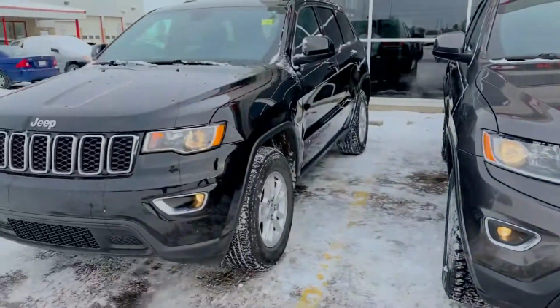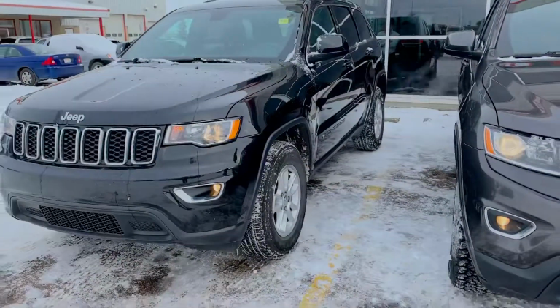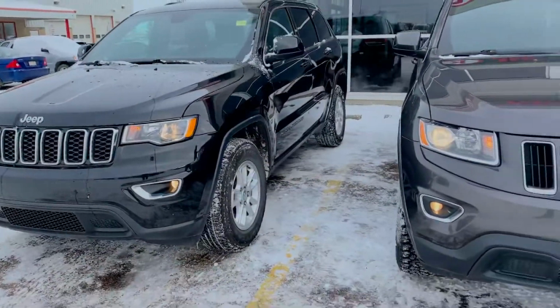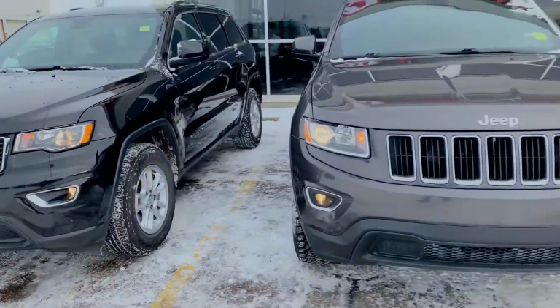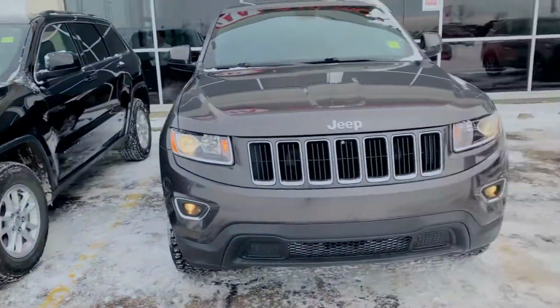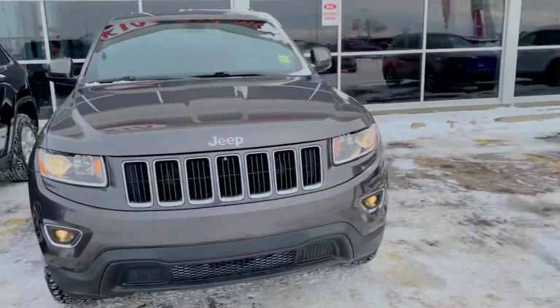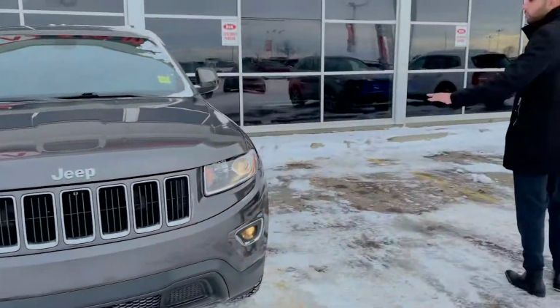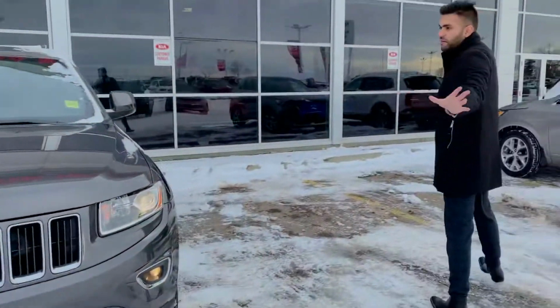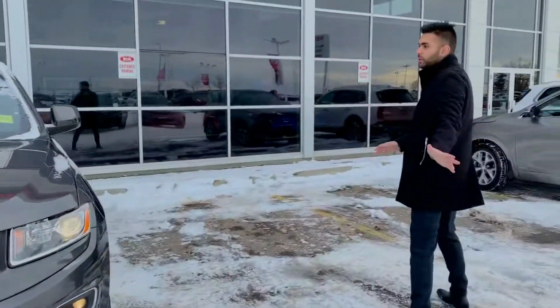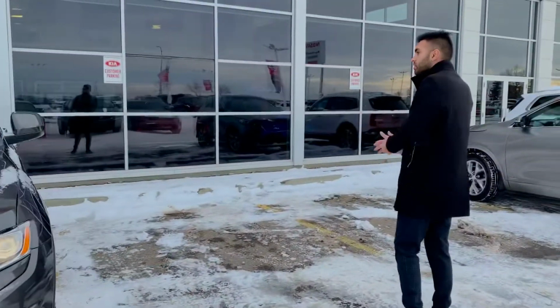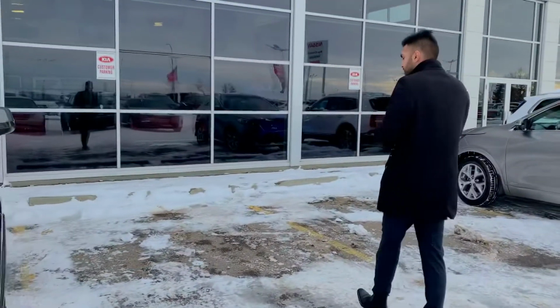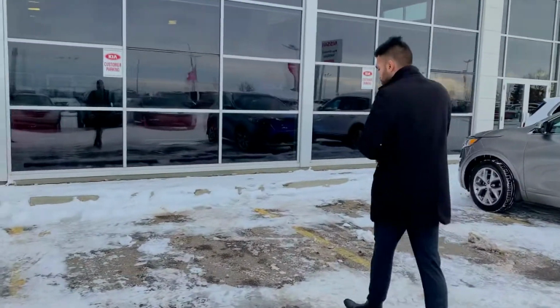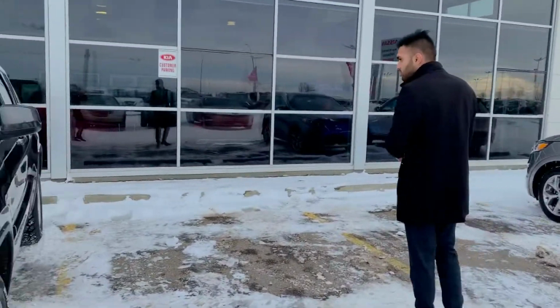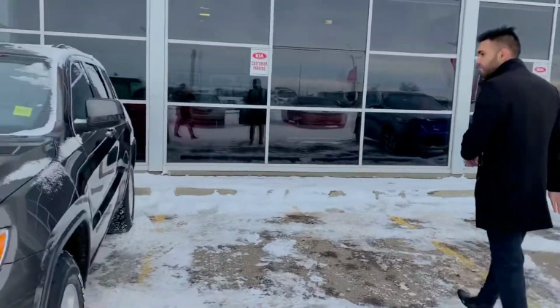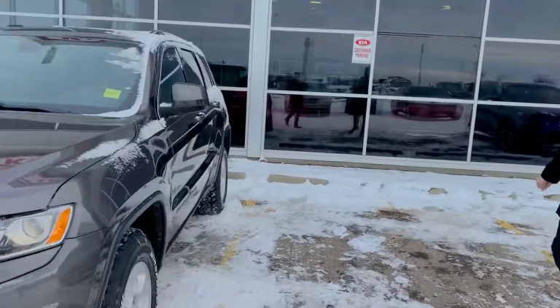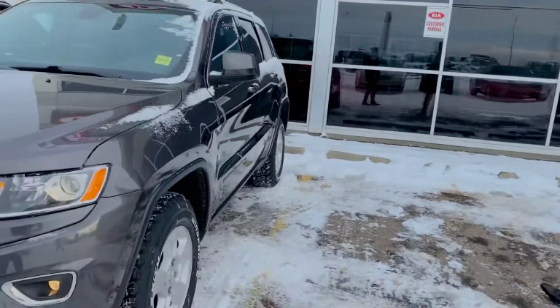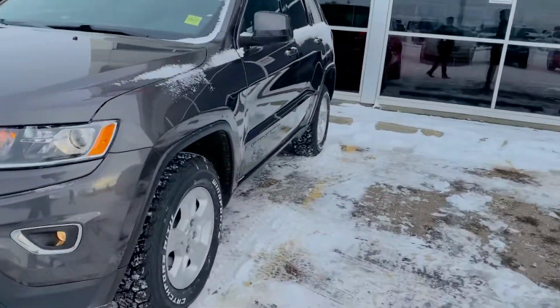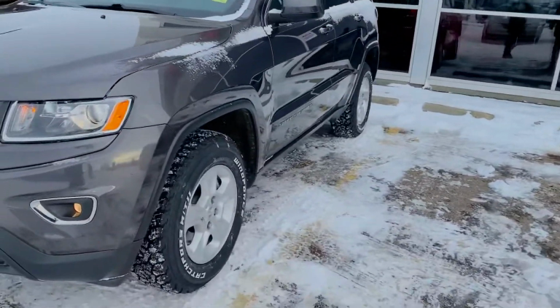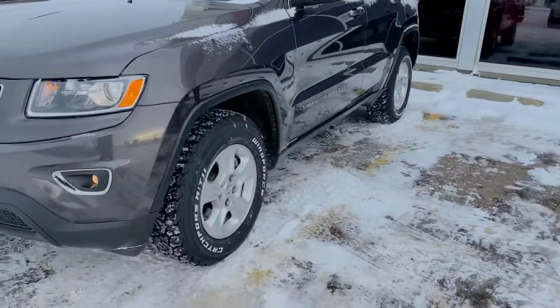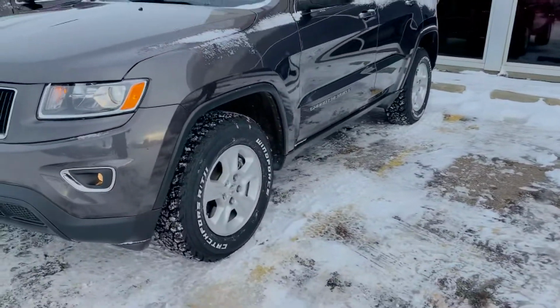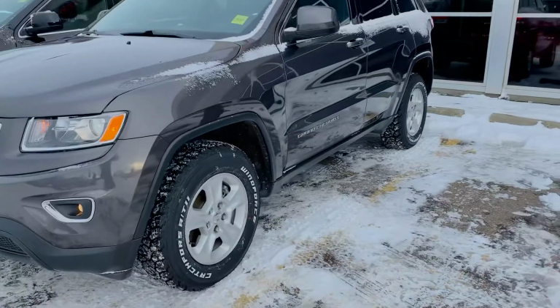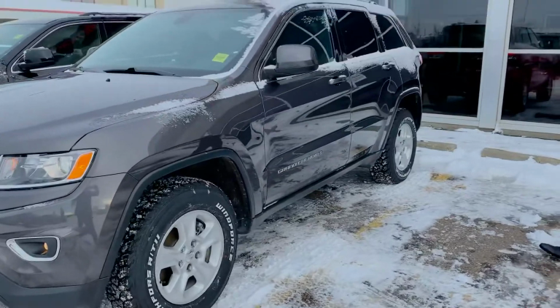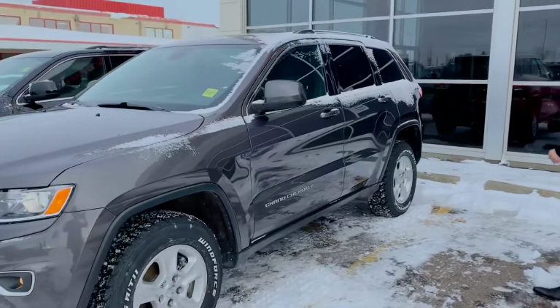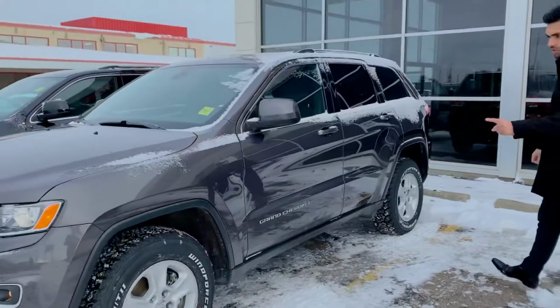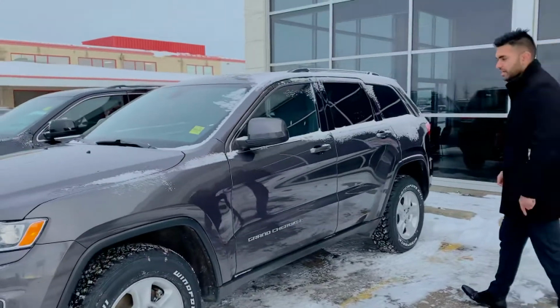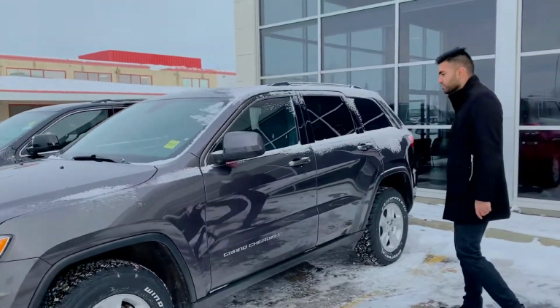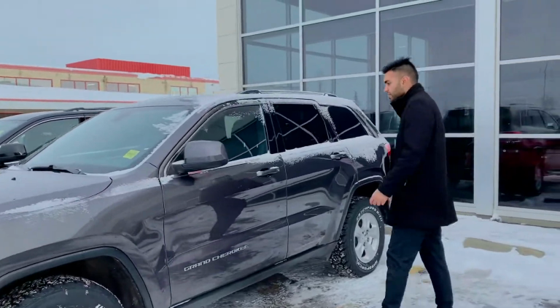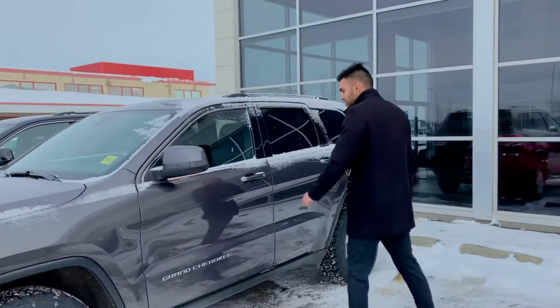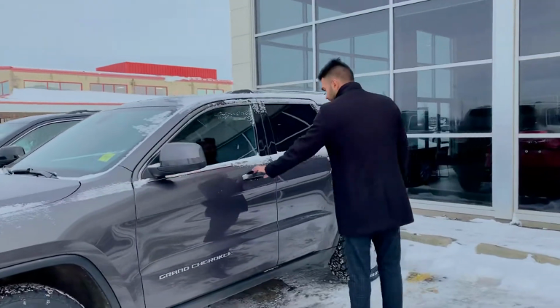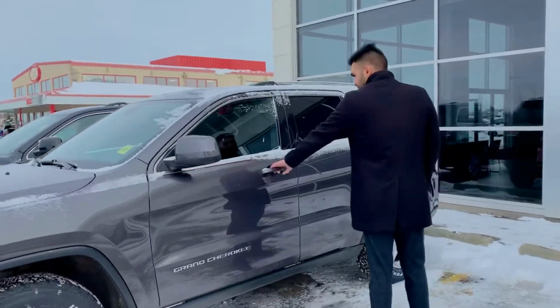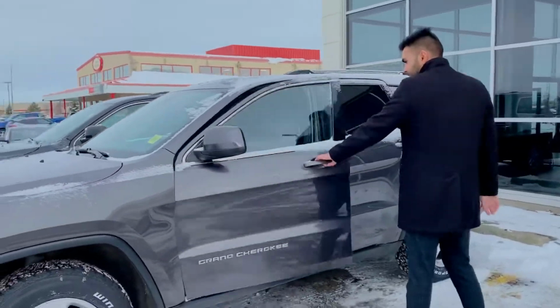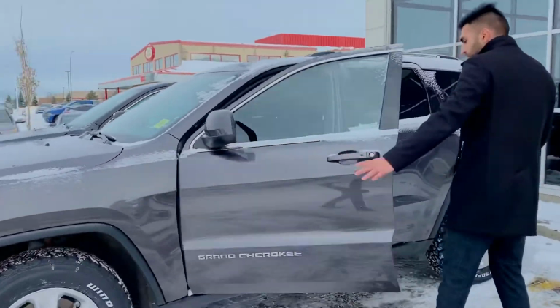Before we go to the interior, I just want you to have a quick walk around of this 2015 one. Very cool — you can see really big tires on this. Keyless entry.